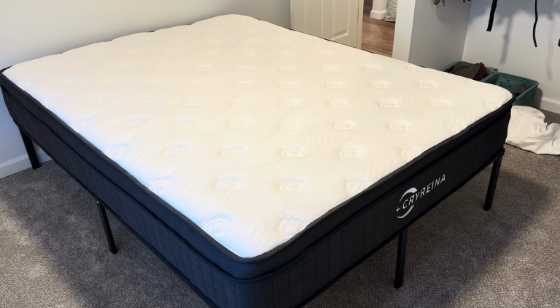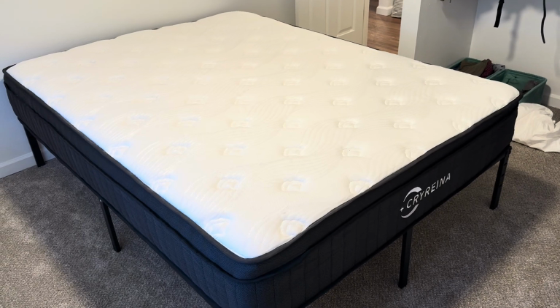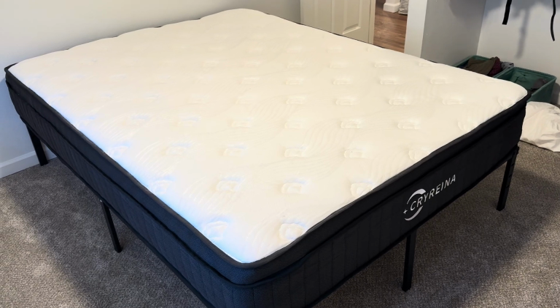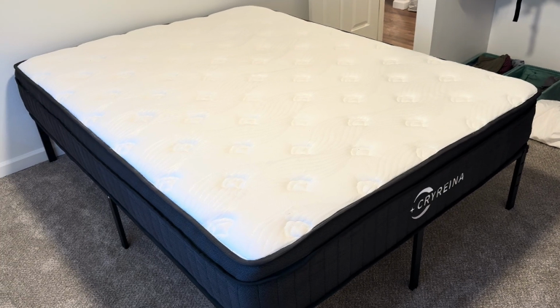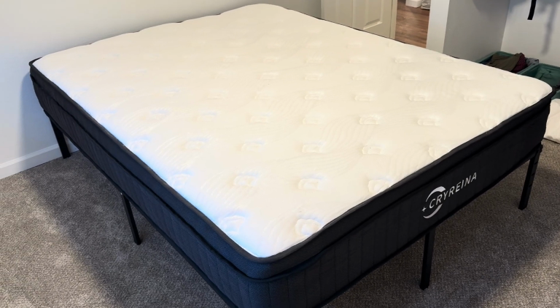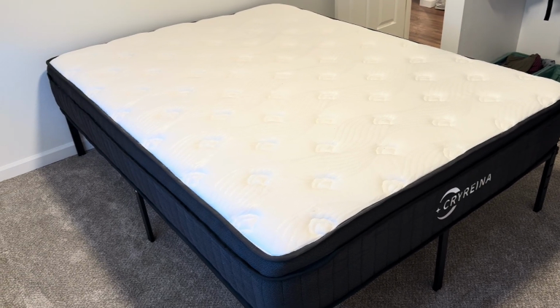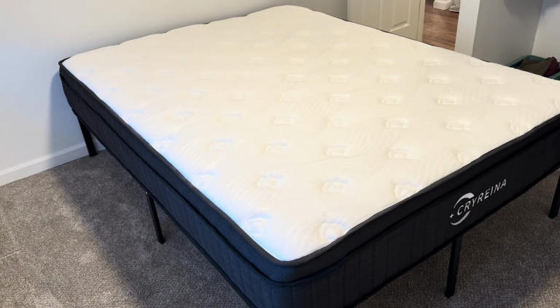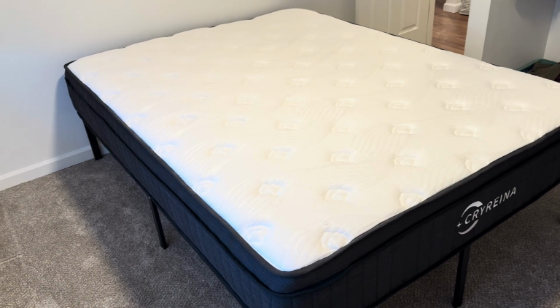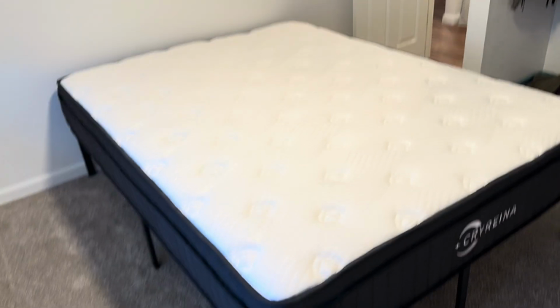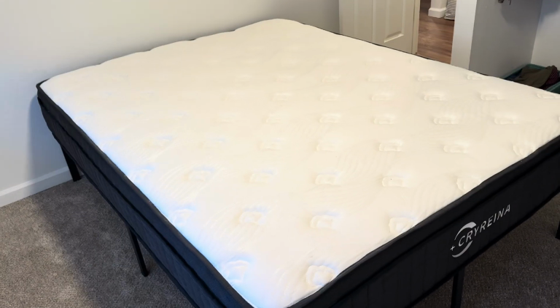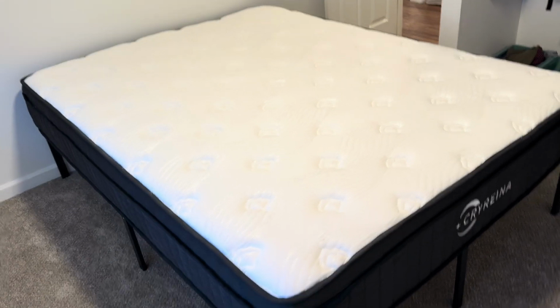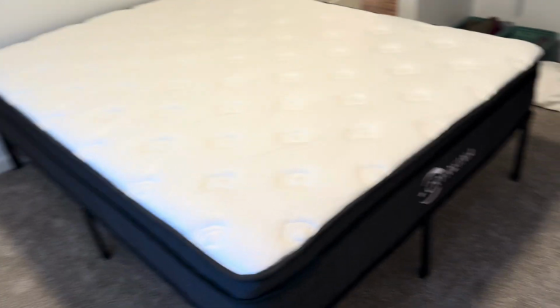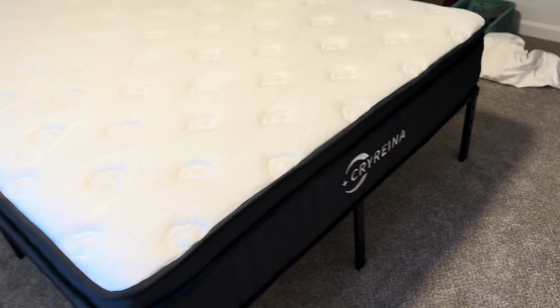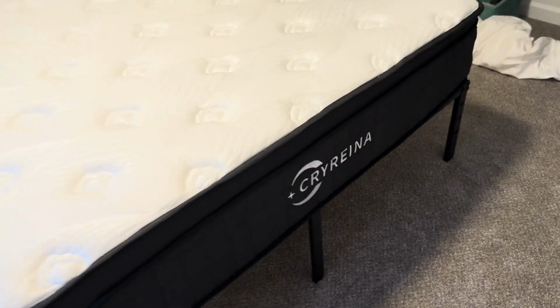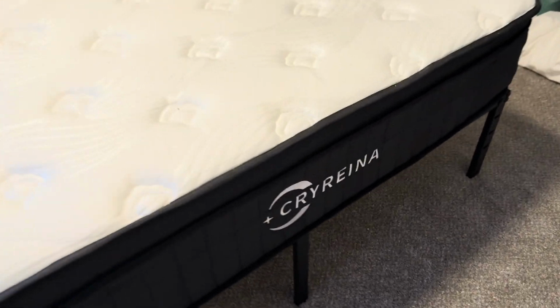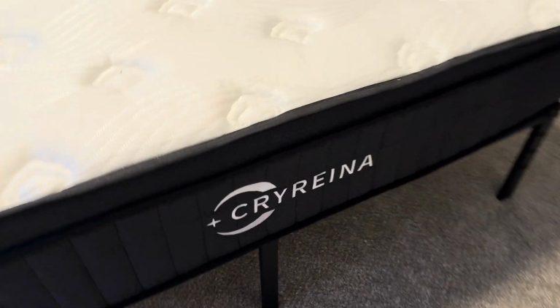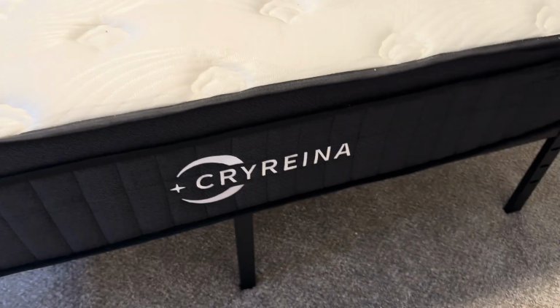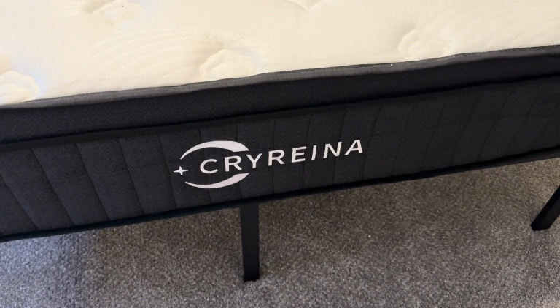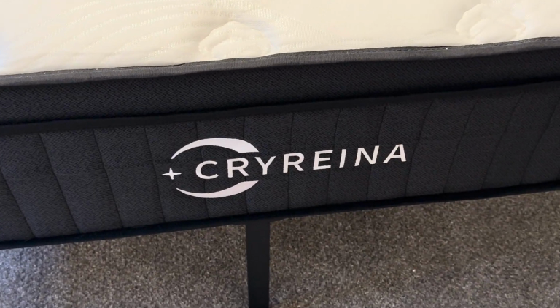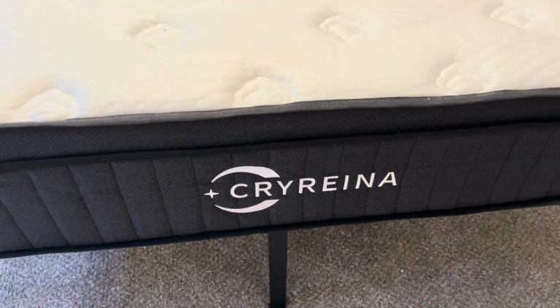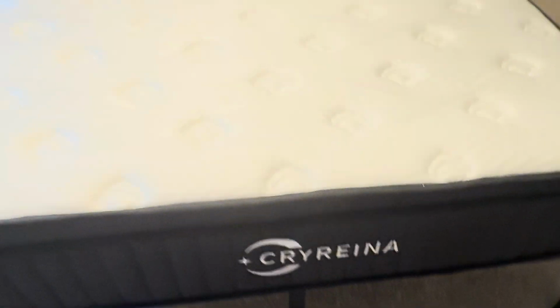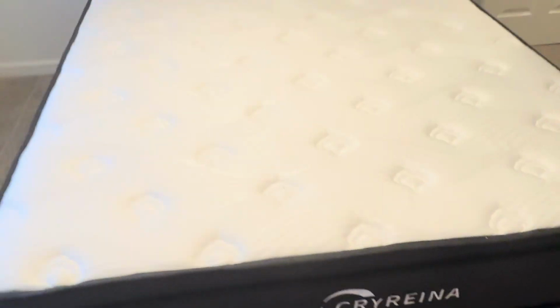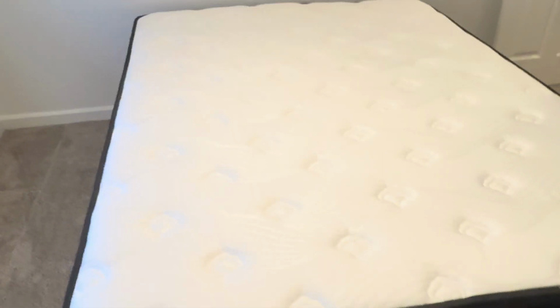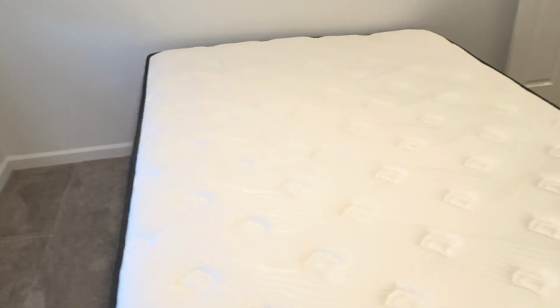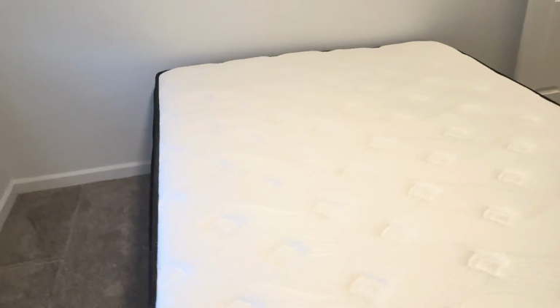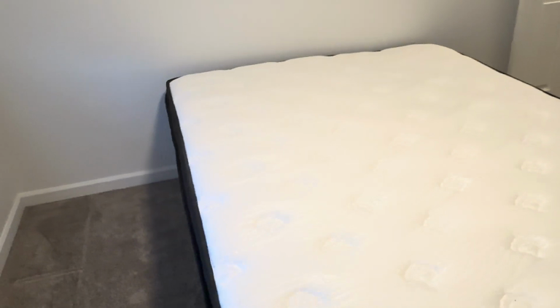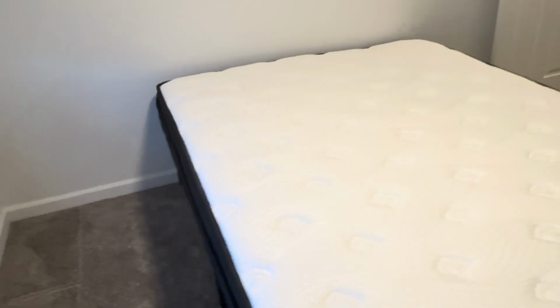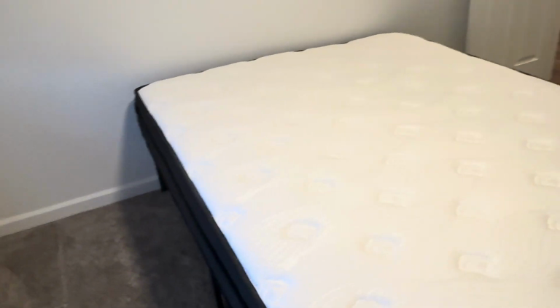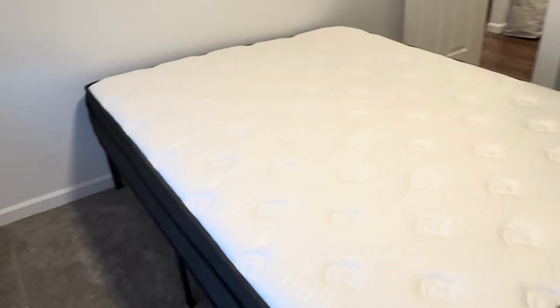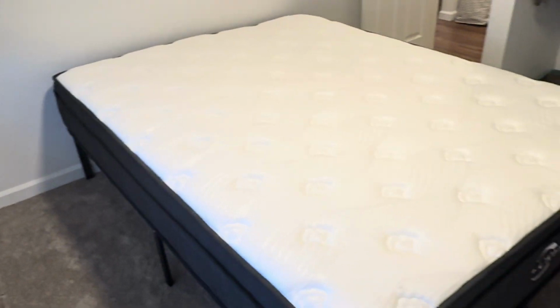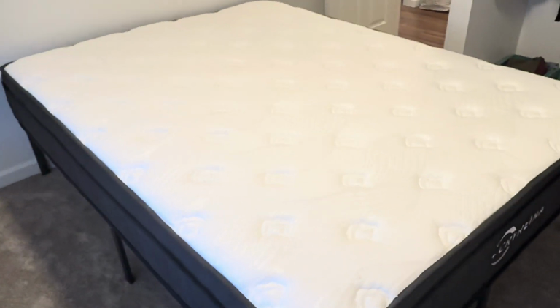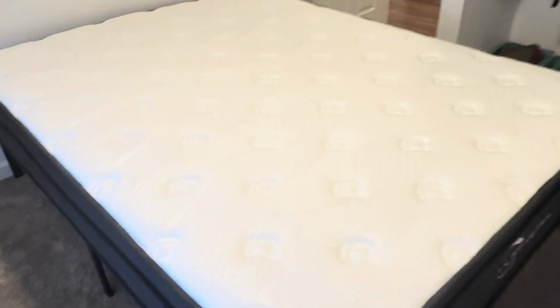Hi everyone! In this video I want to show you my new mattress that I bought on Amazon. The brand is Cryrino. This is a queen size mattress and it is extremely comfortable.